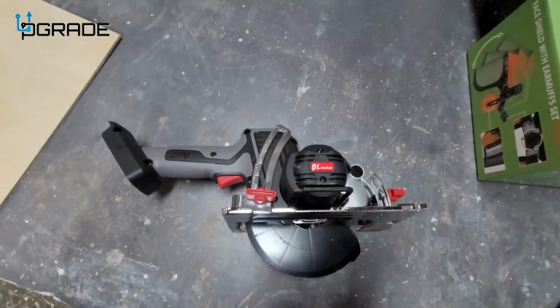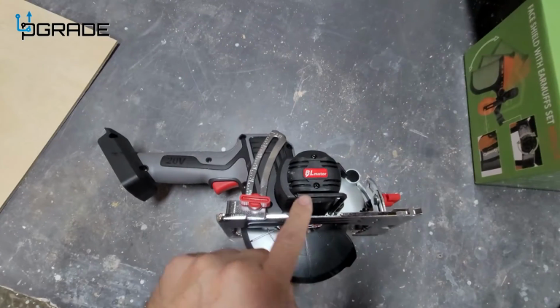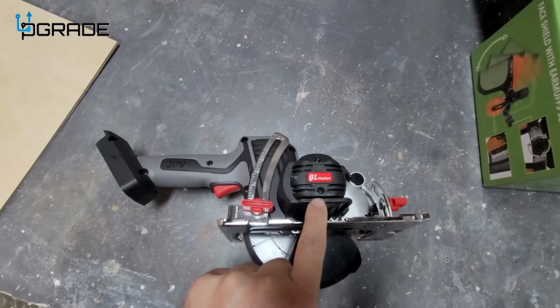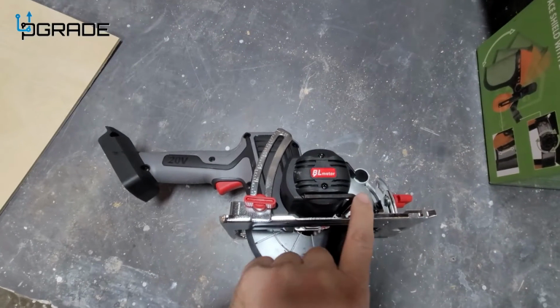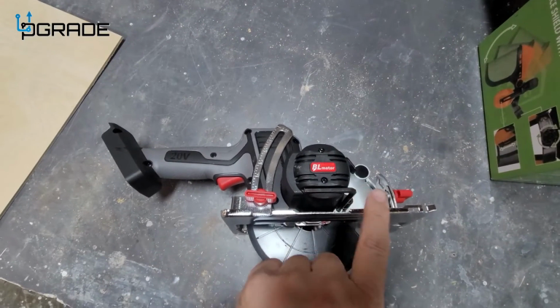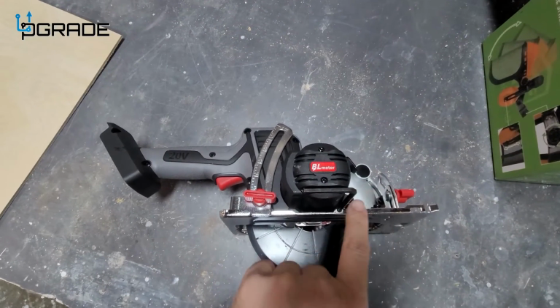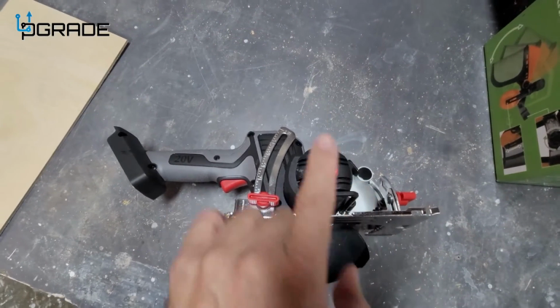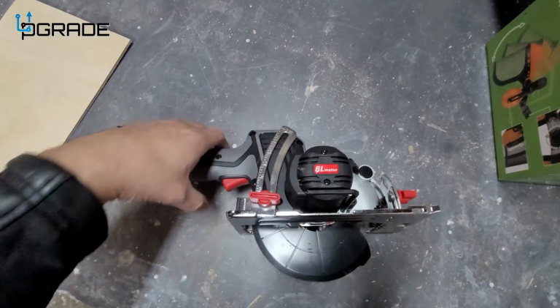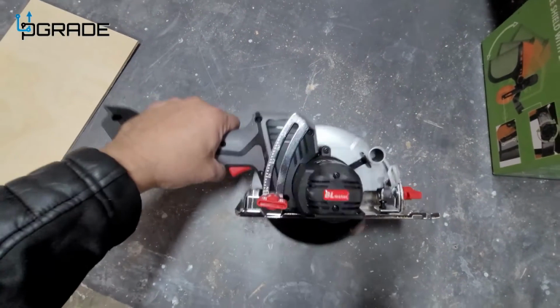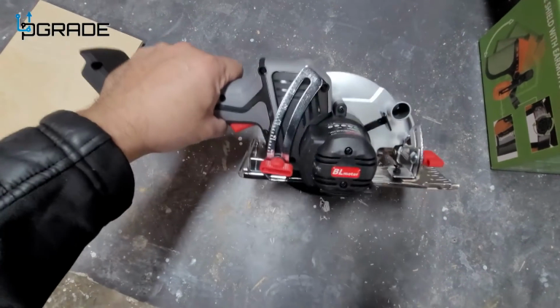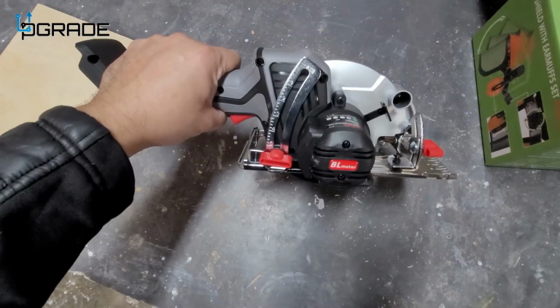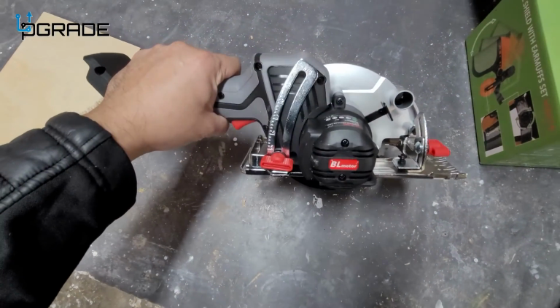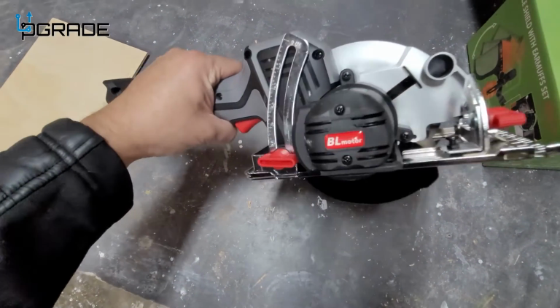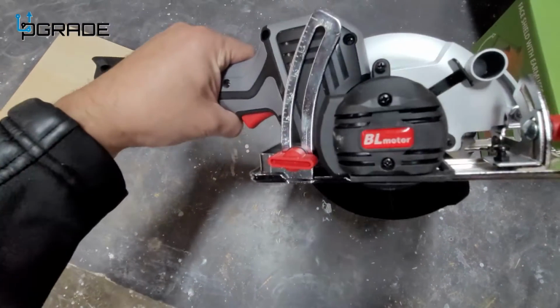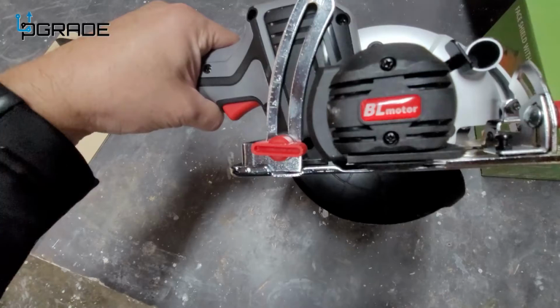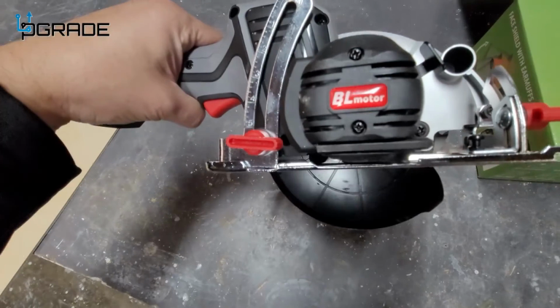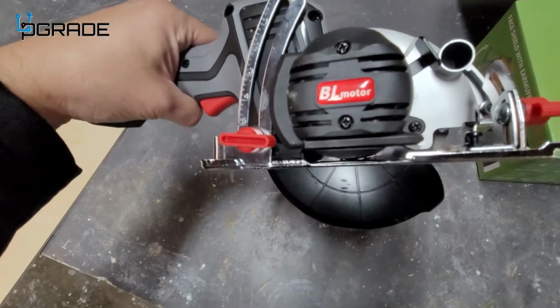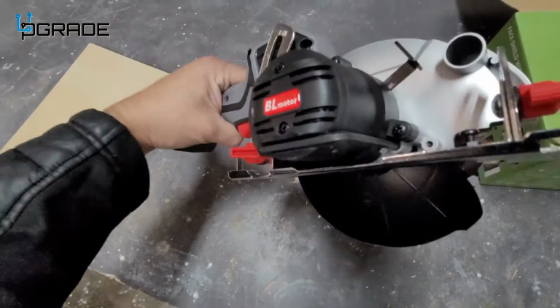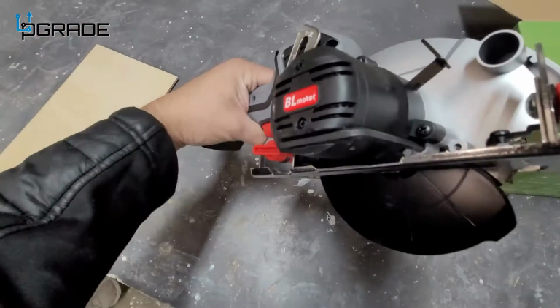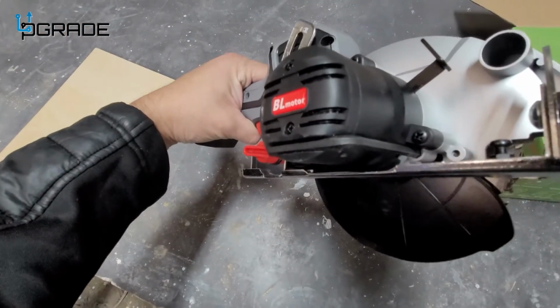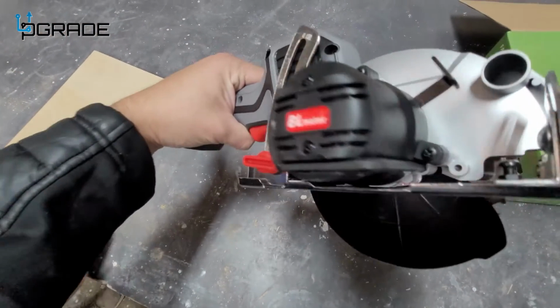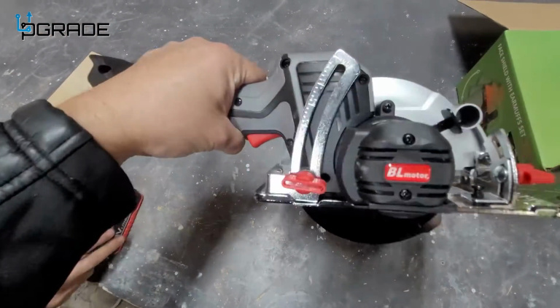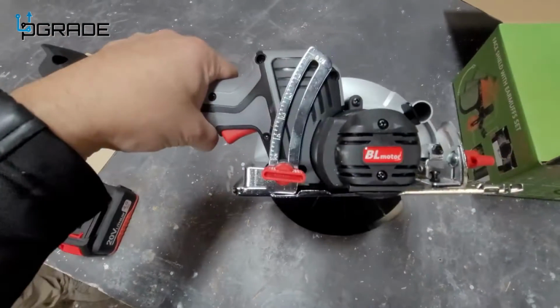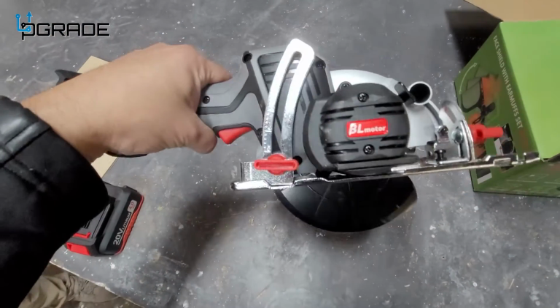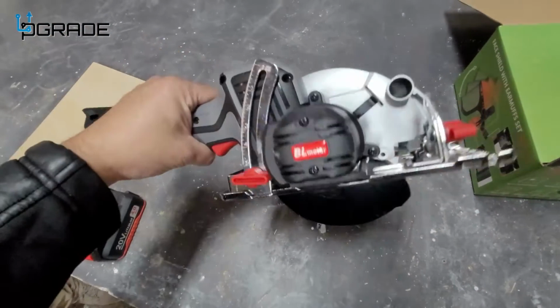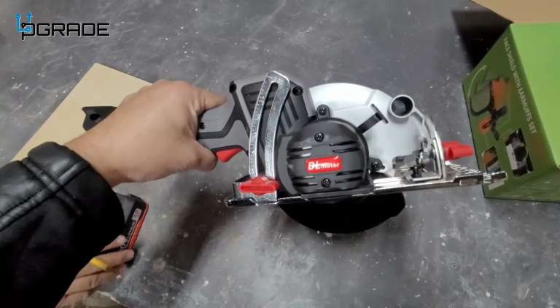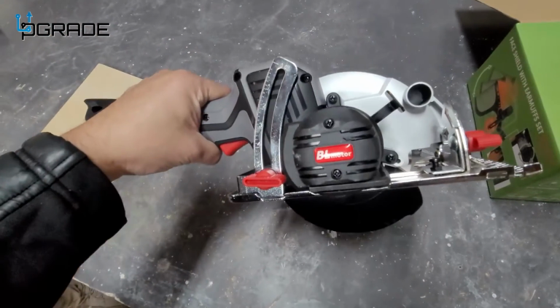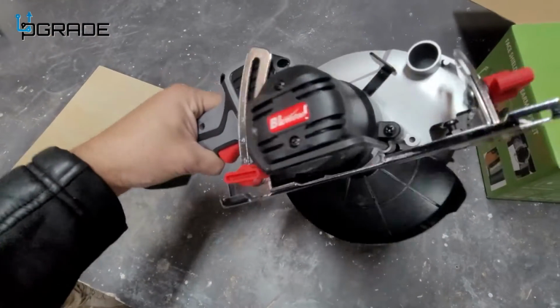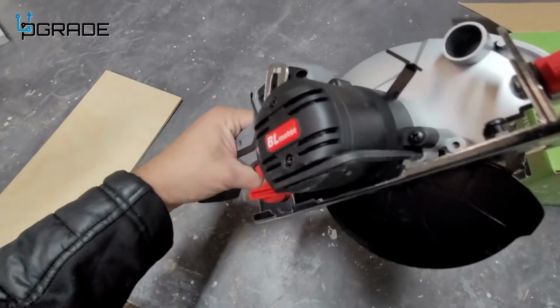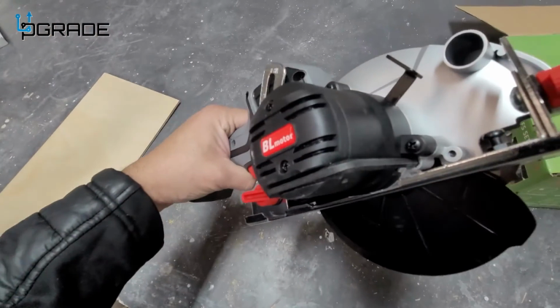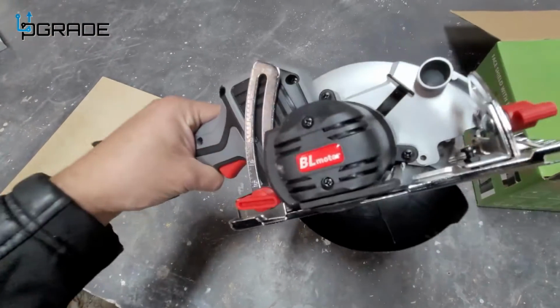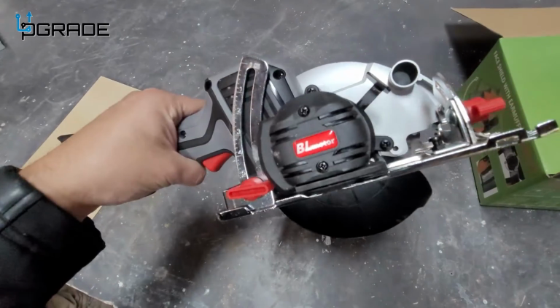The allen wrench is included in here. So if you don't see it when you get the system itself, it's right there — it locks in and automatically stays with you. Make sure you keep it so you can replace the actual blades.